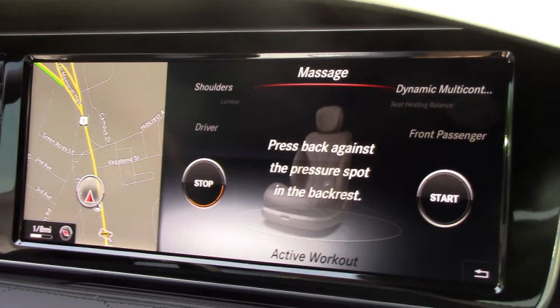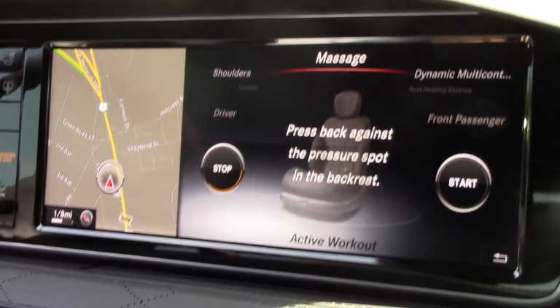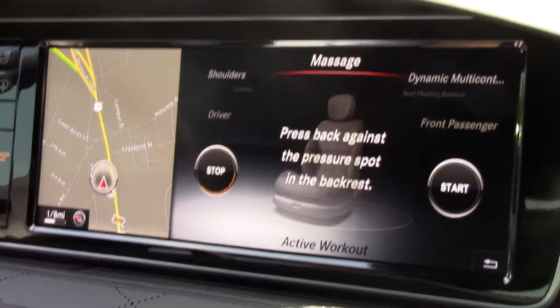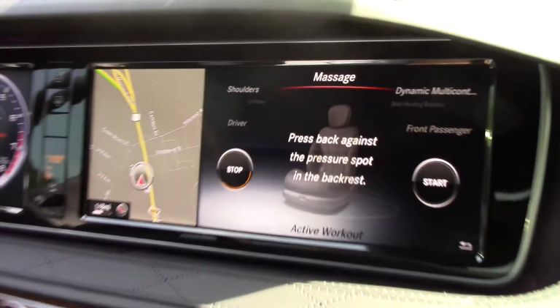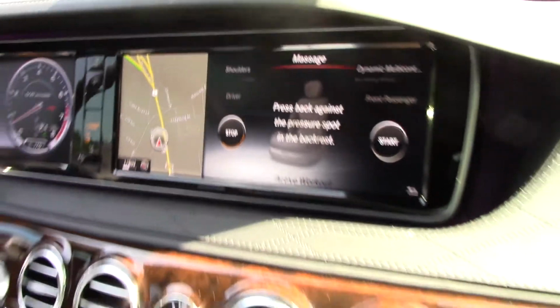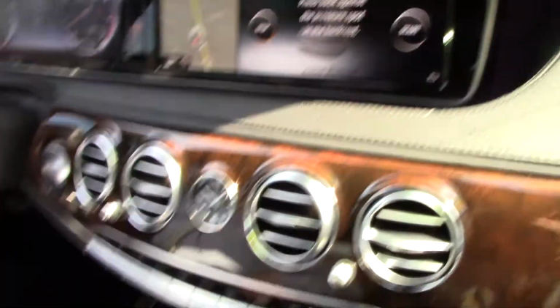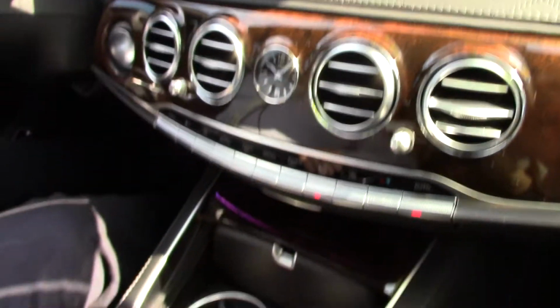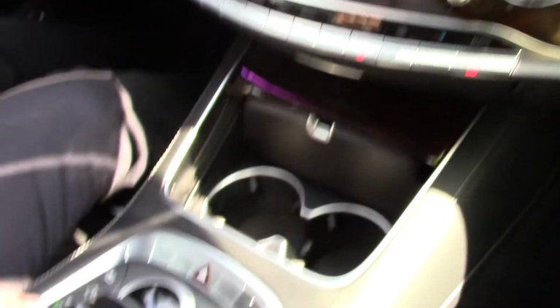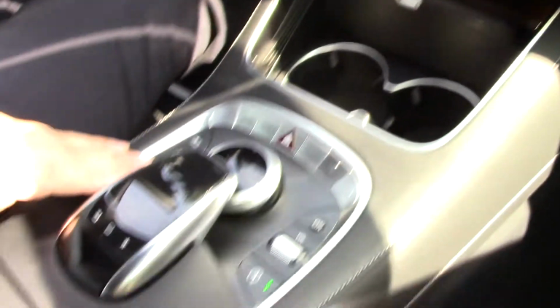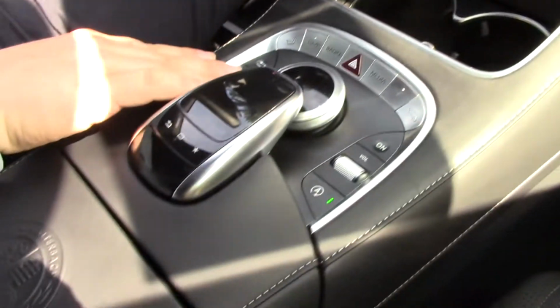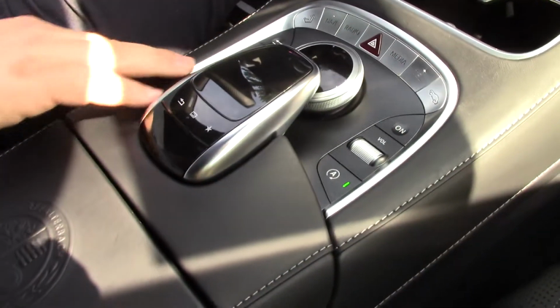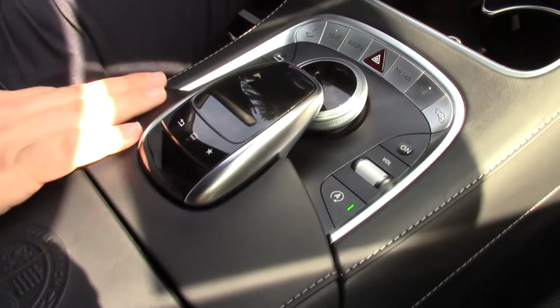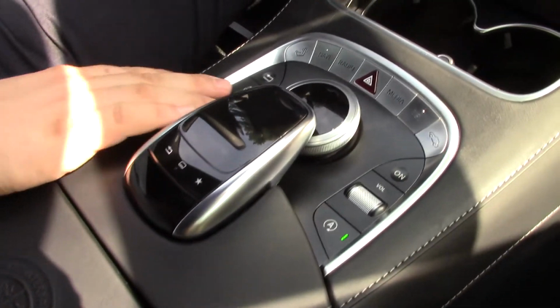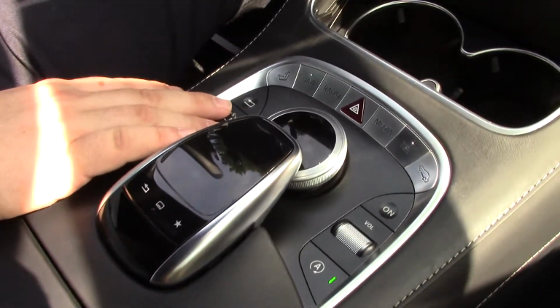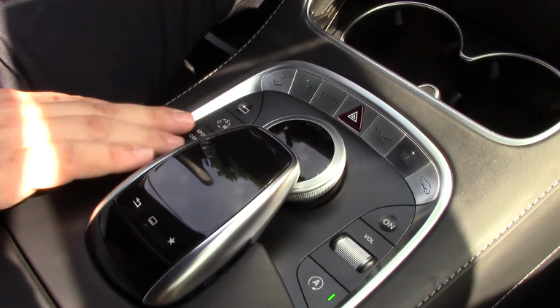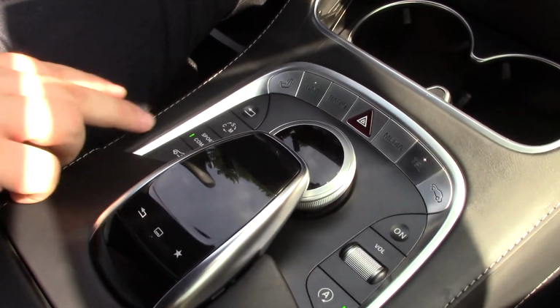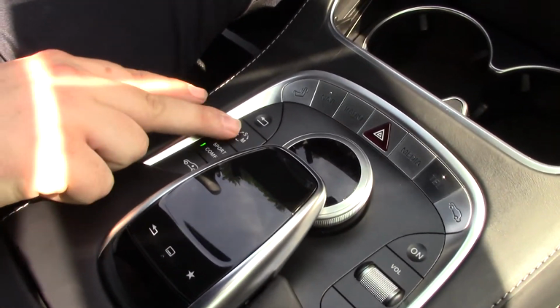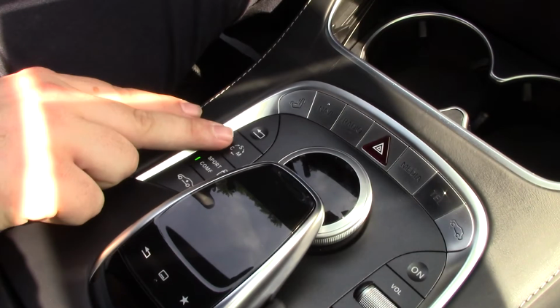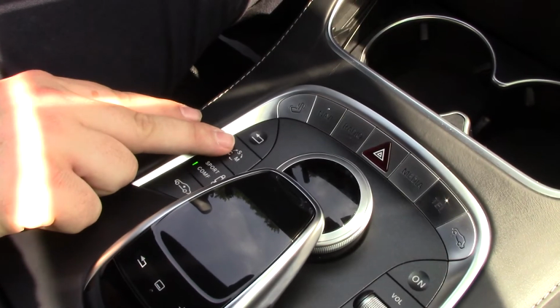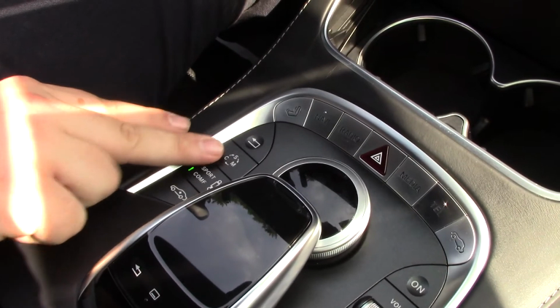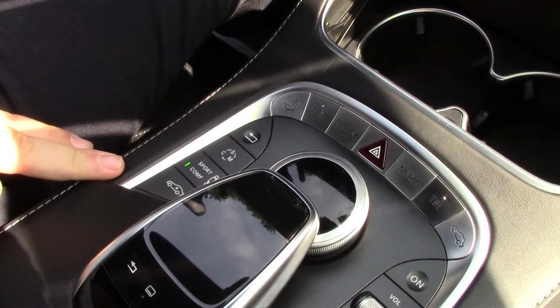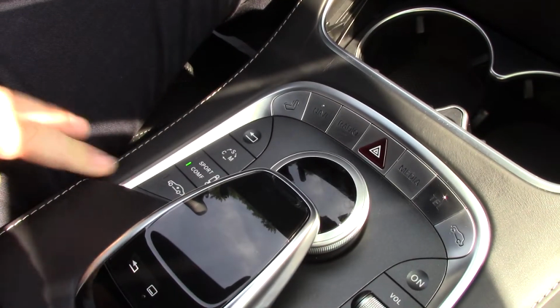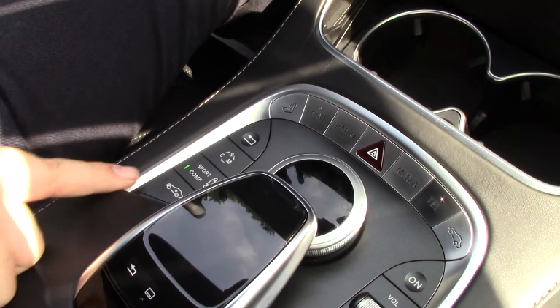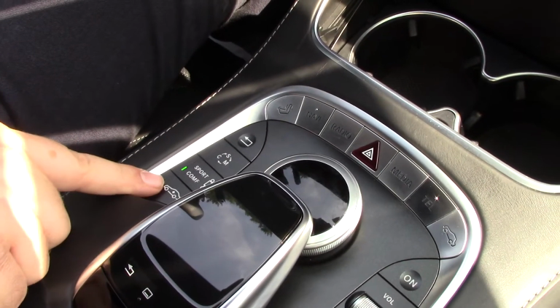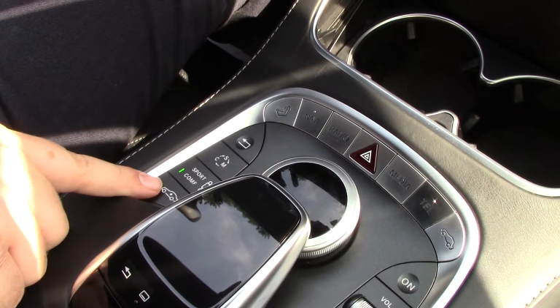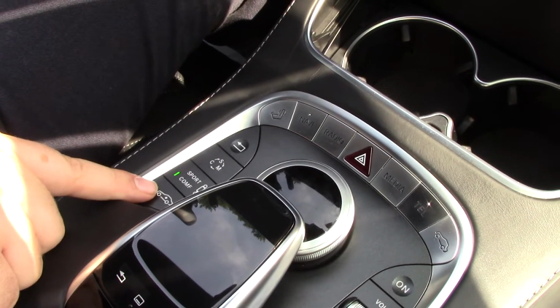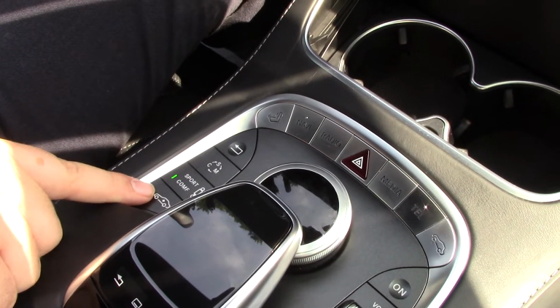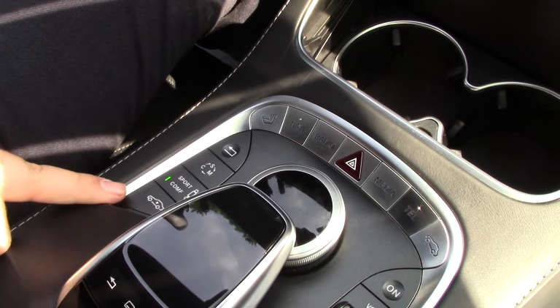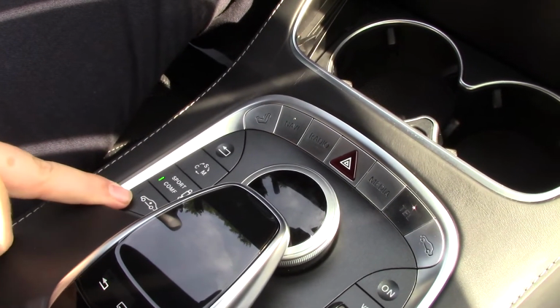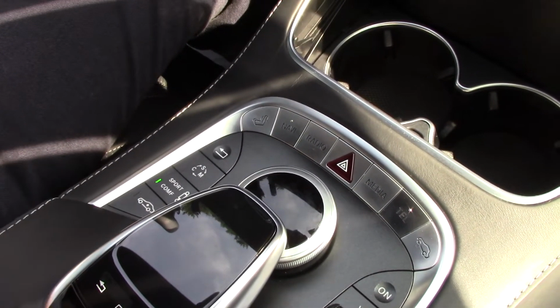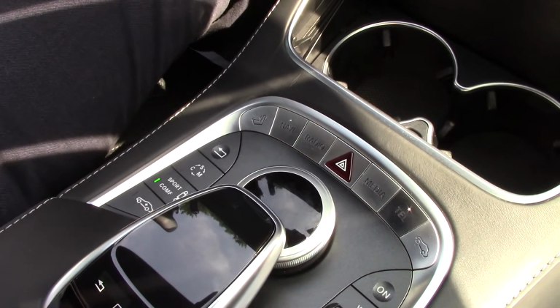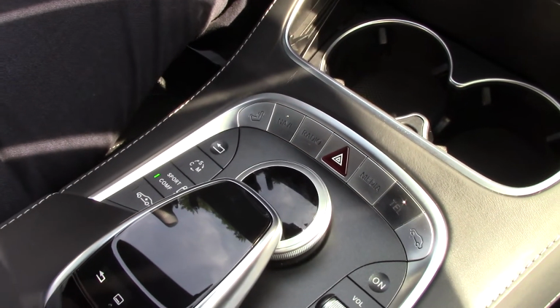Down here I've got different suspension settings where I can switch between sport and comfort. Same thing with the dynamic selector right here. It also has an air ride suspension so I can raise it up to go over speed bumps.